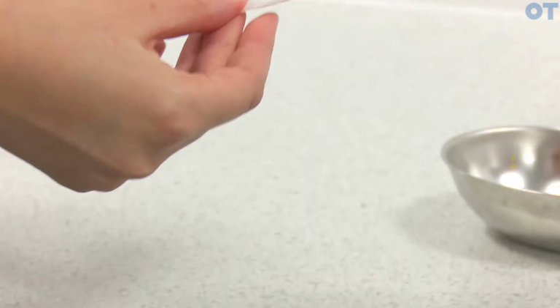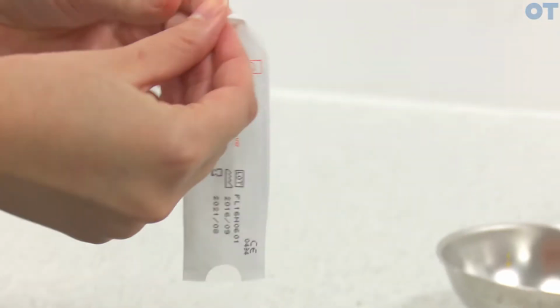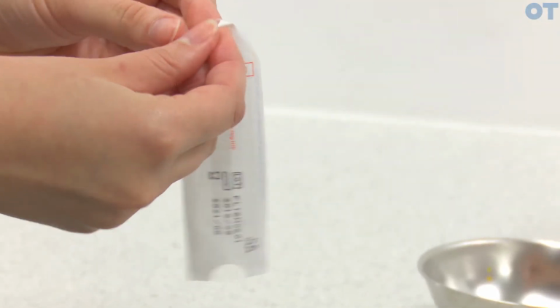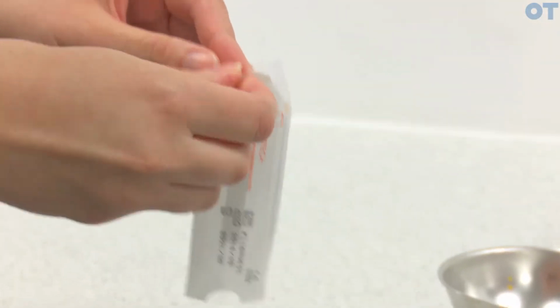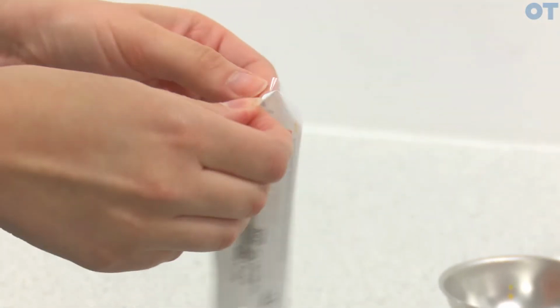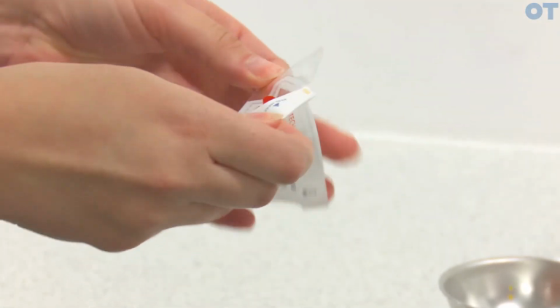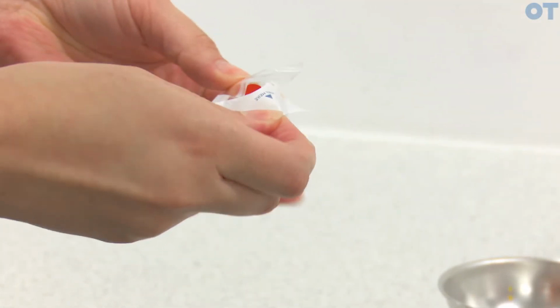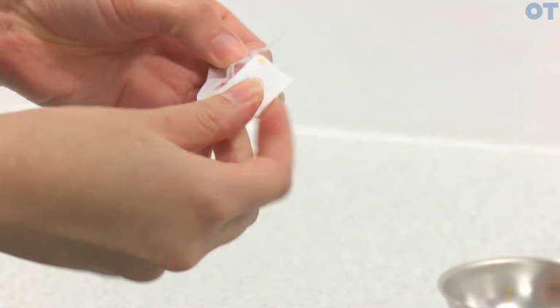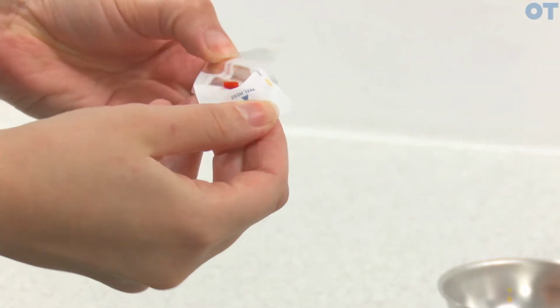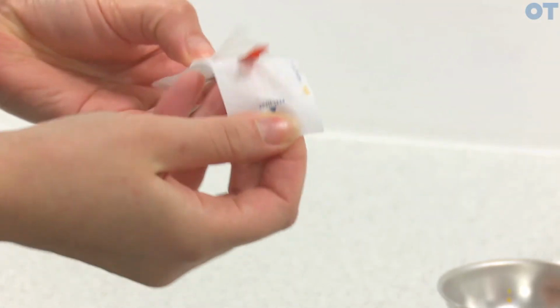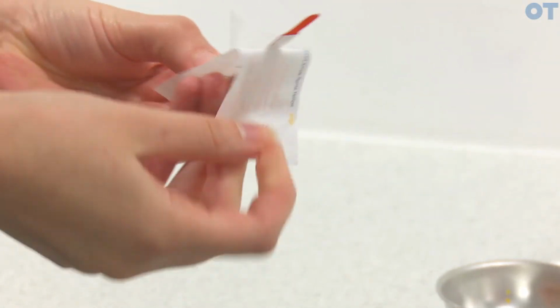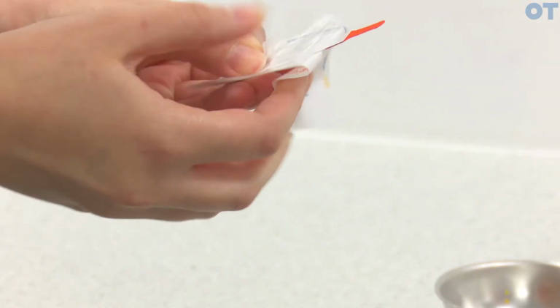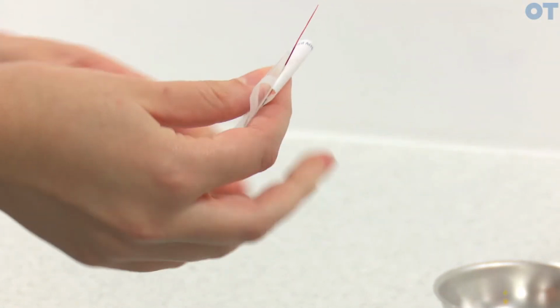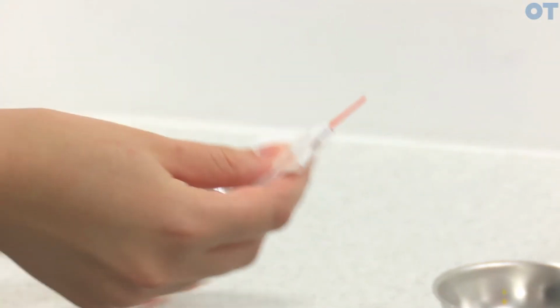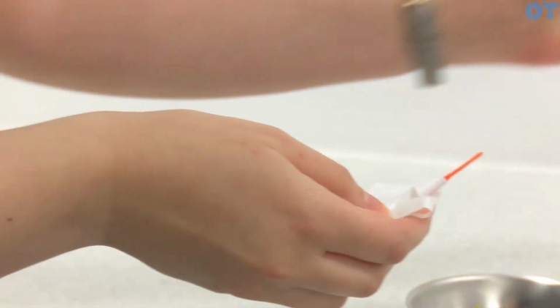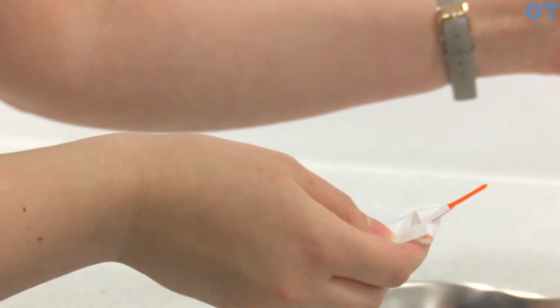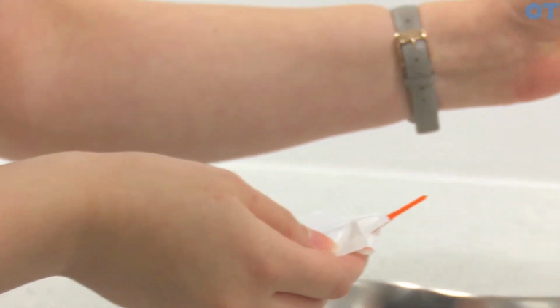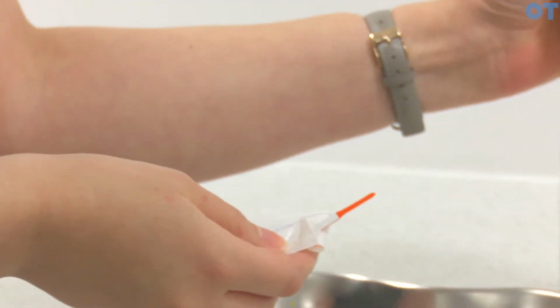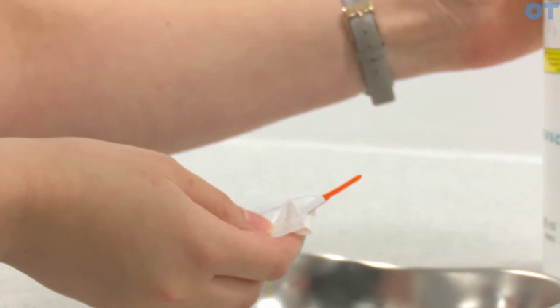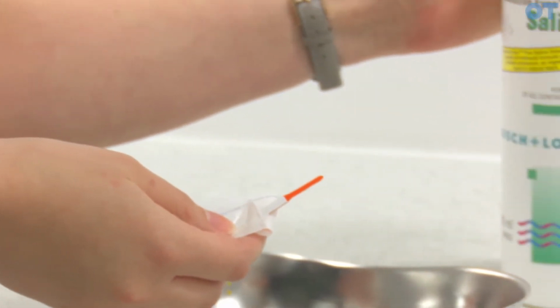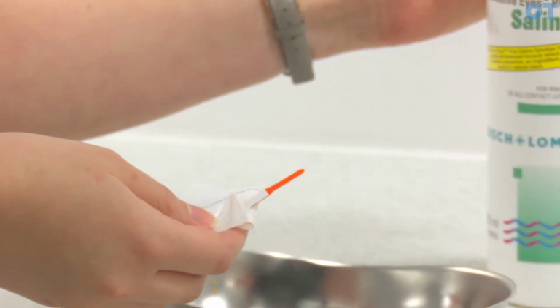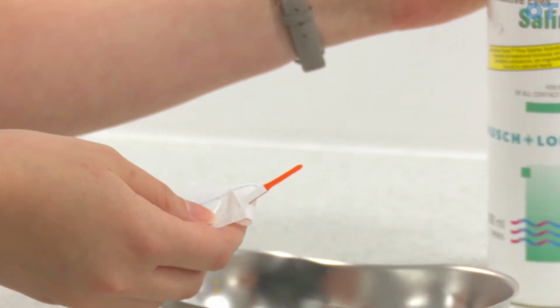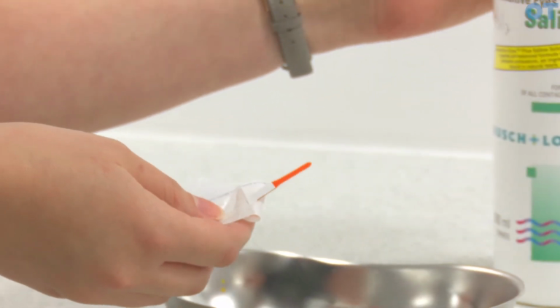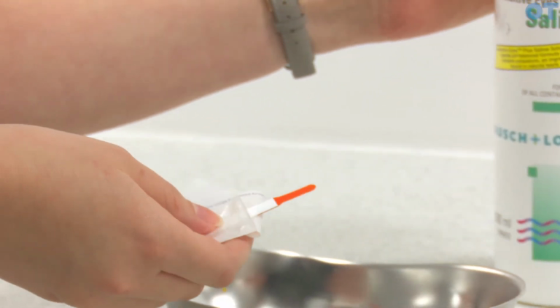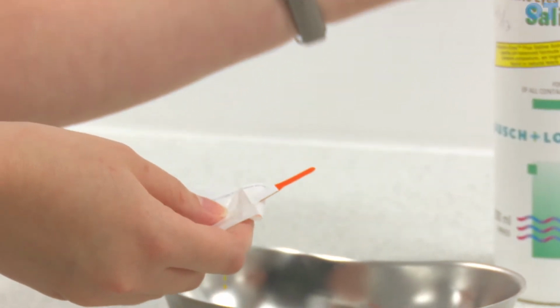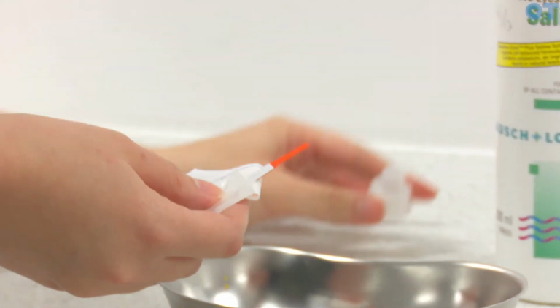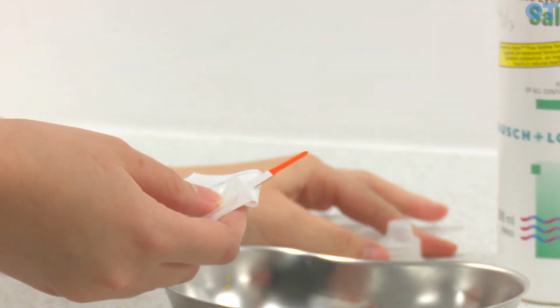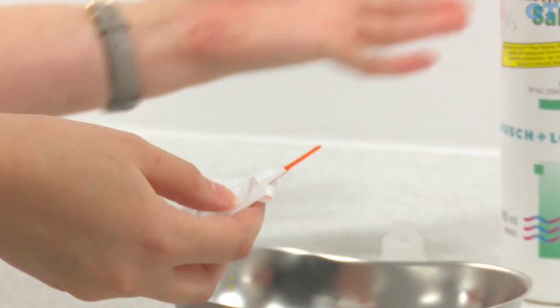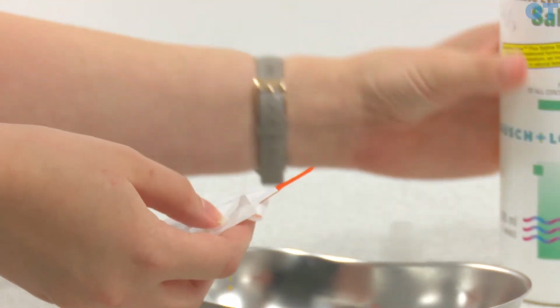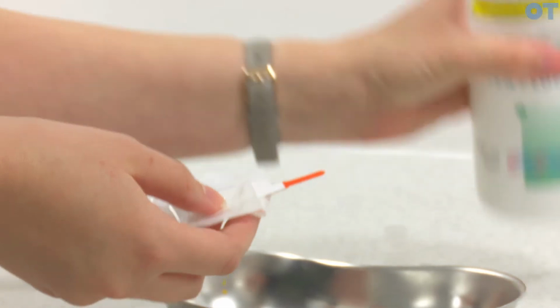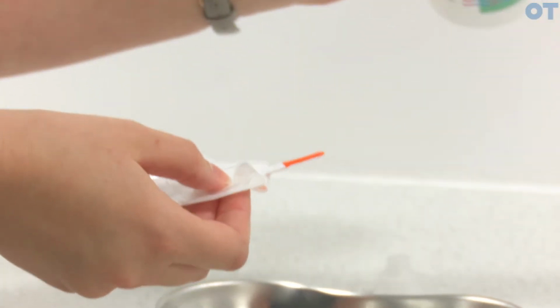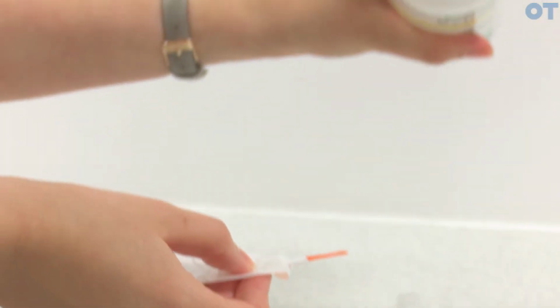Open up the strip and be careful not to touch the orange end. You then want to wet the end of the strip with some saline.